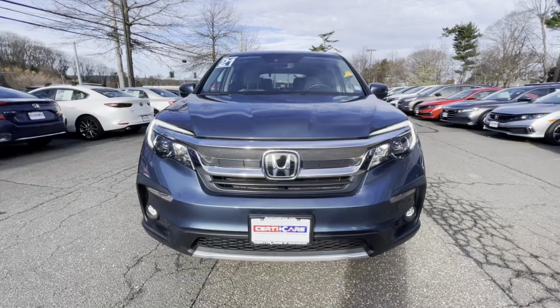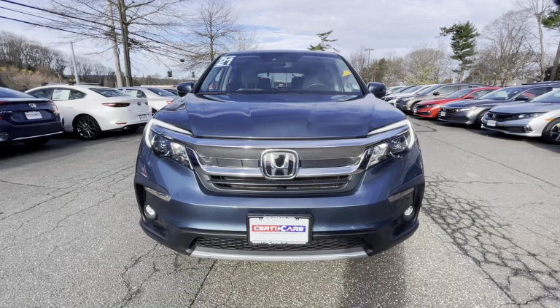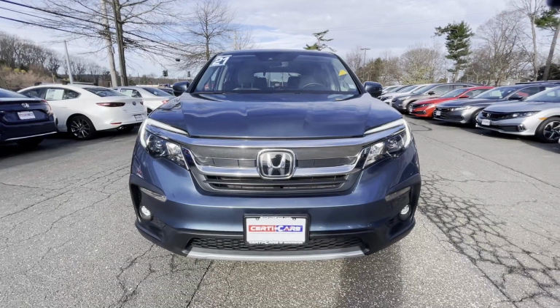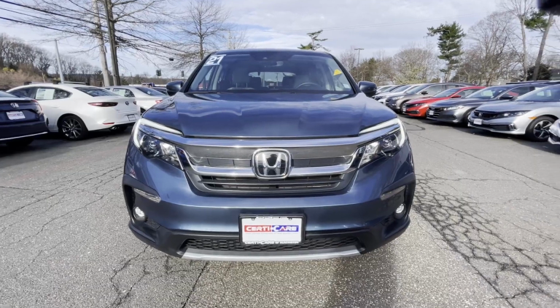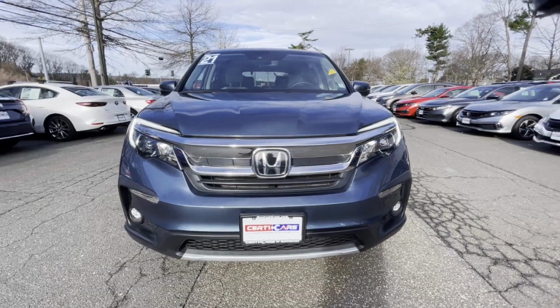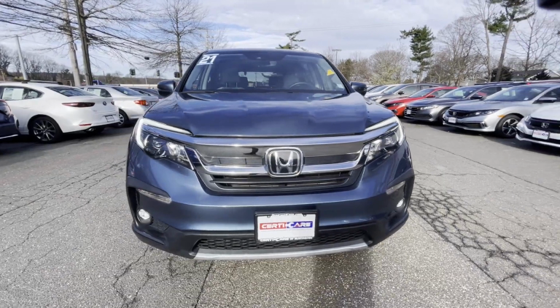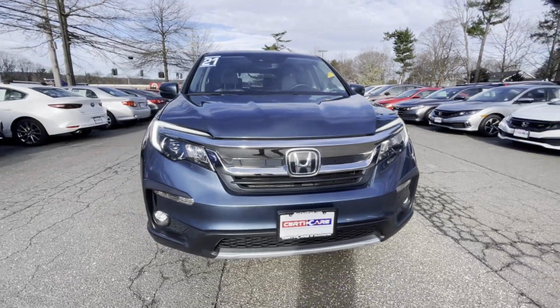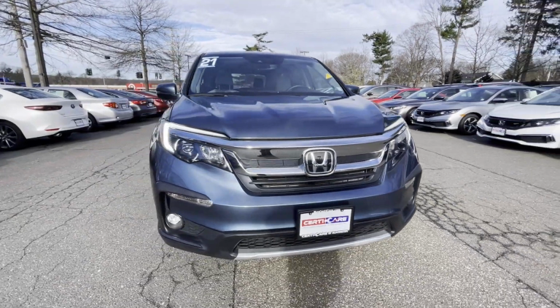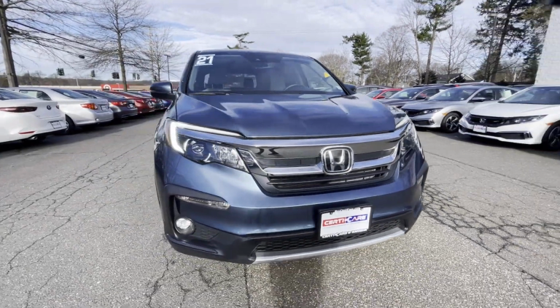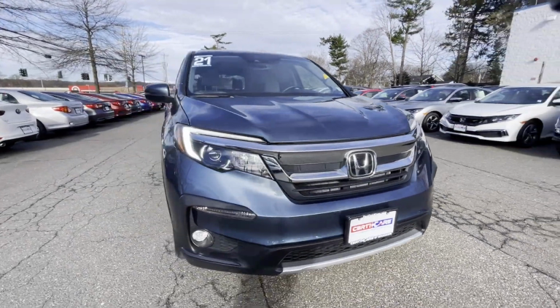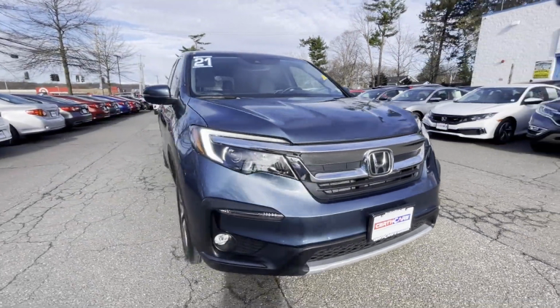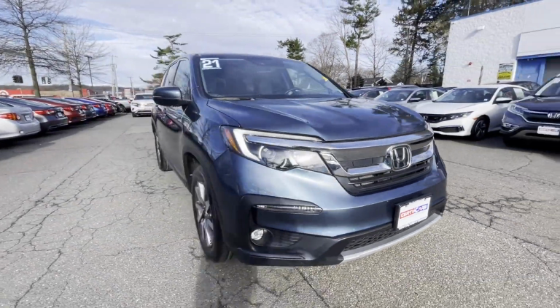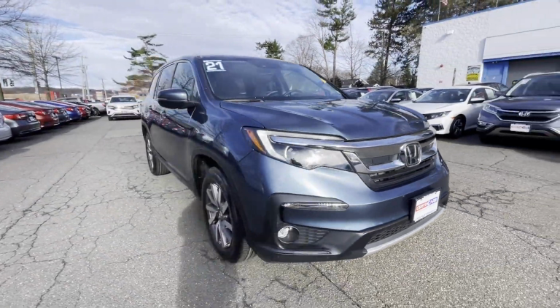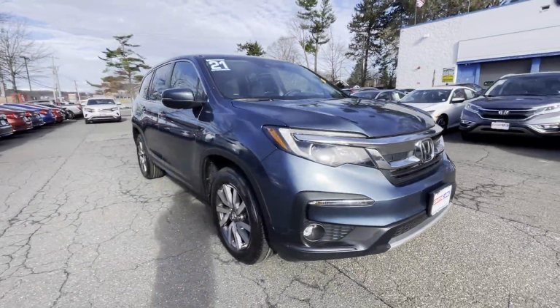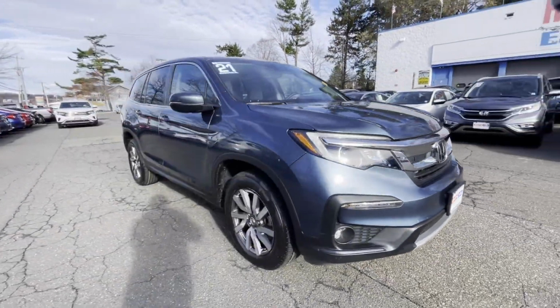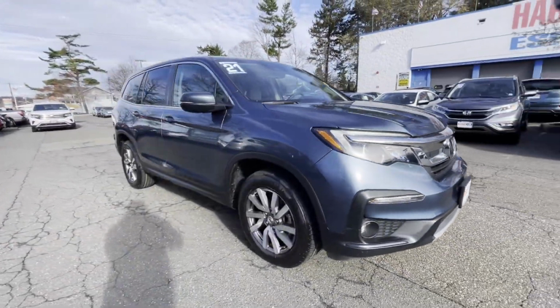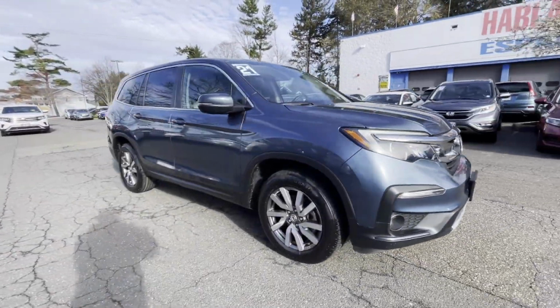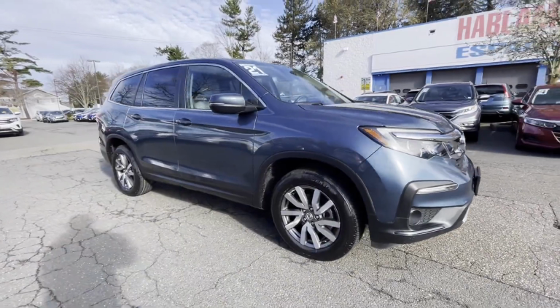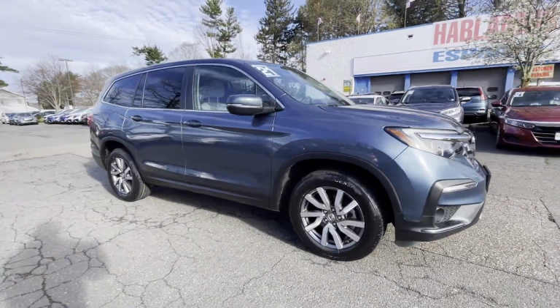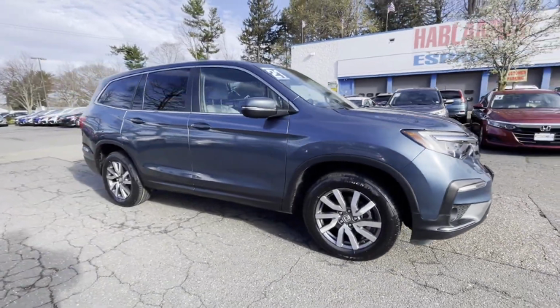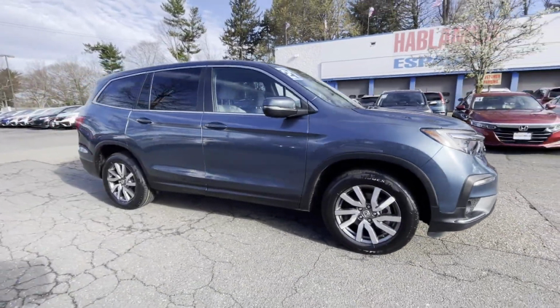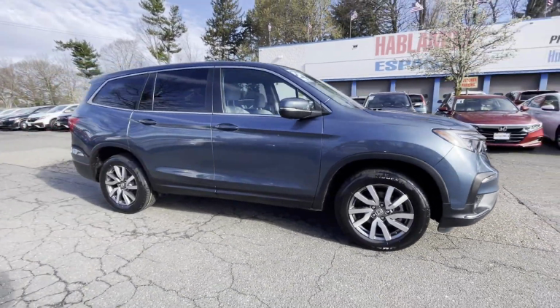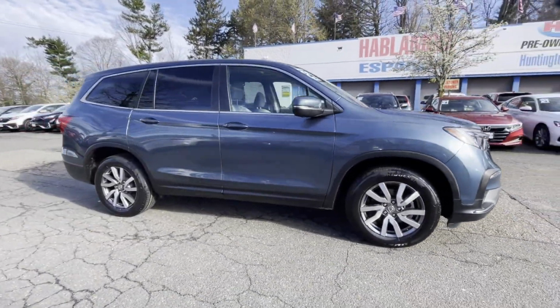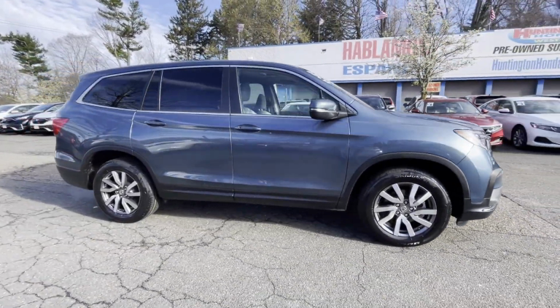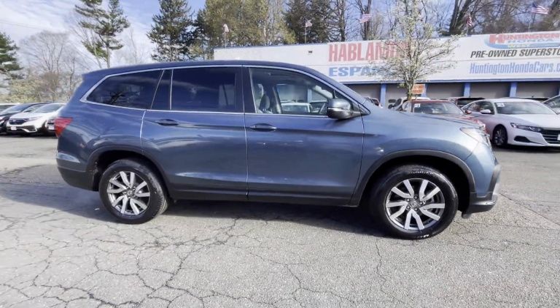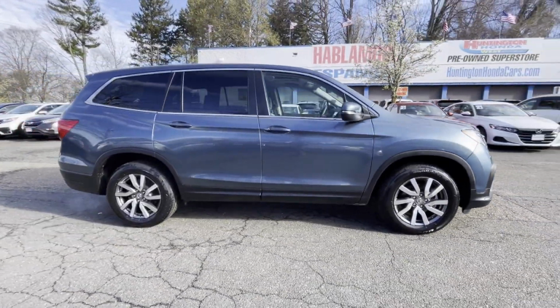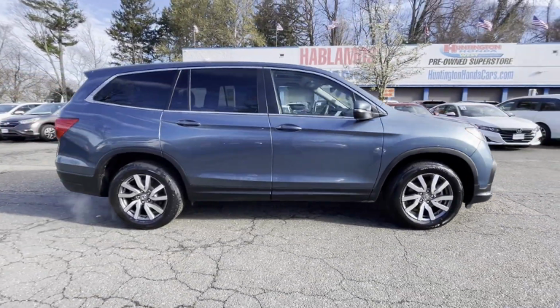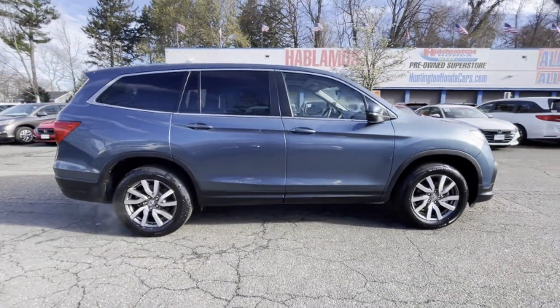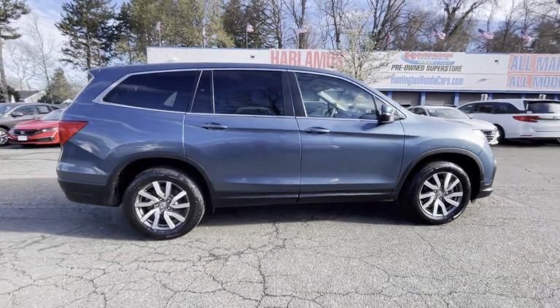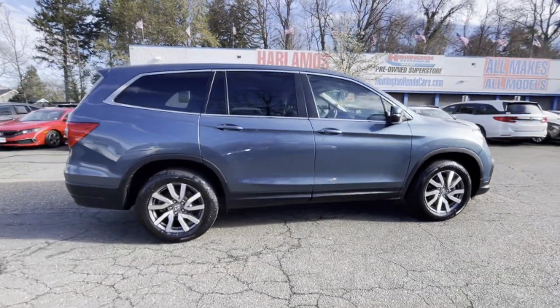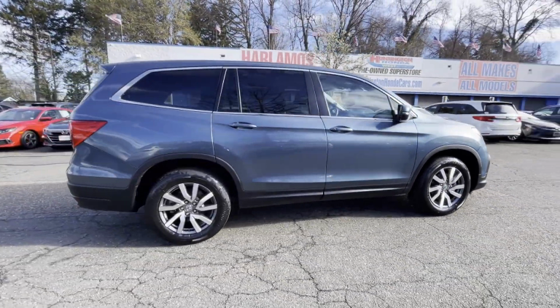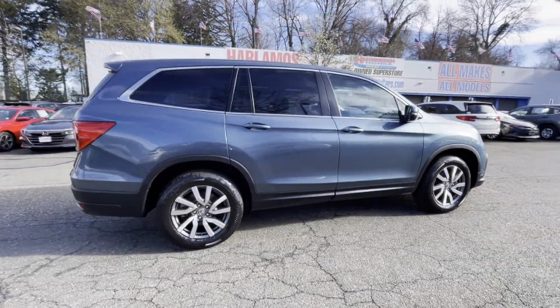2021 Honda Pilot with less than 18,000 miles on the odometer. This SUV offers space as well as power and performance.